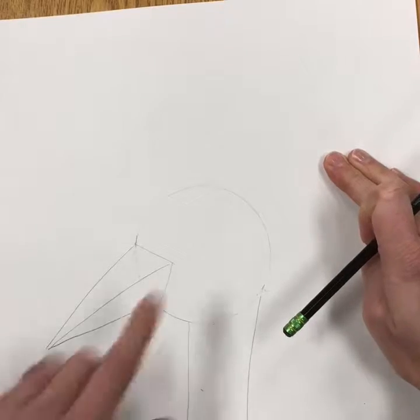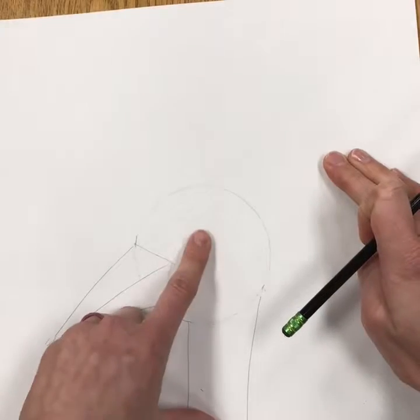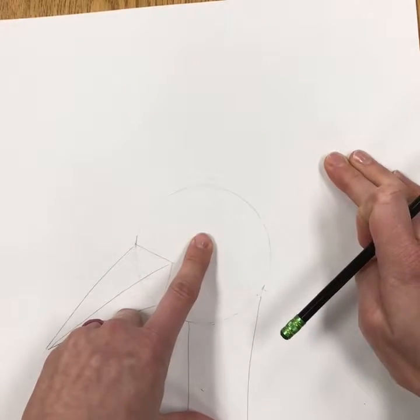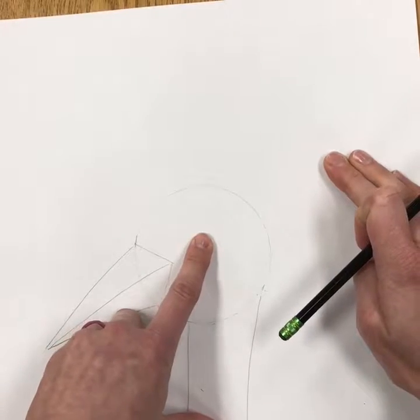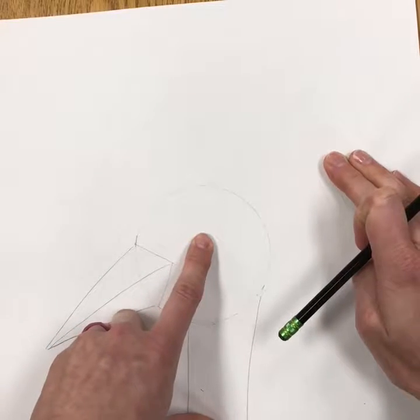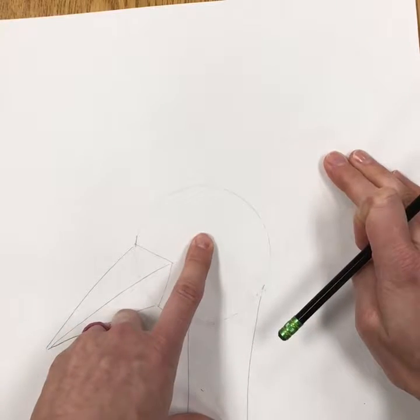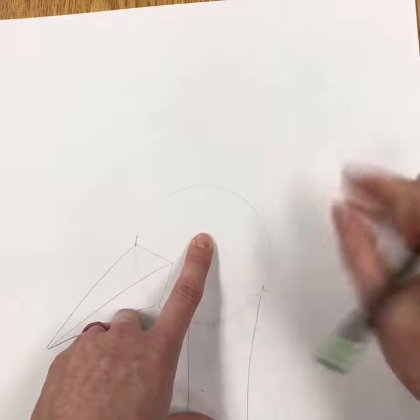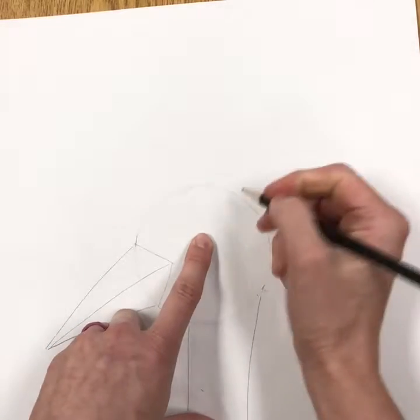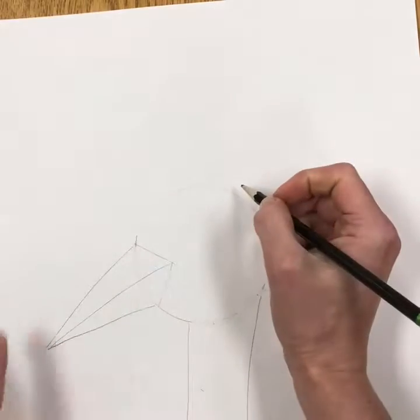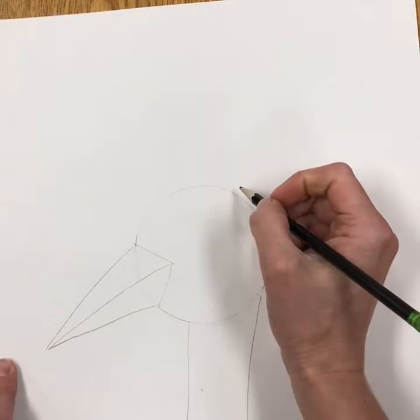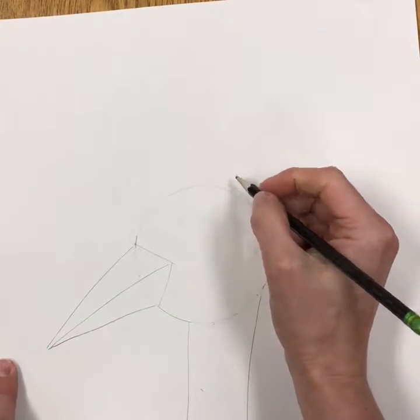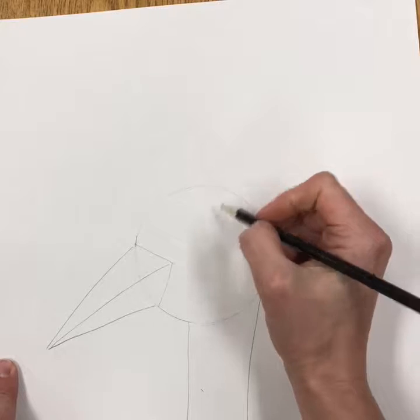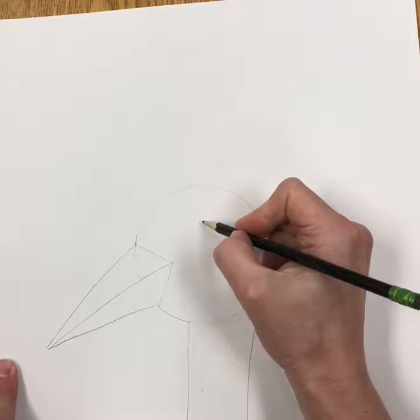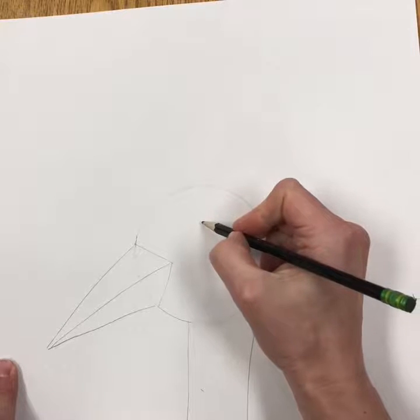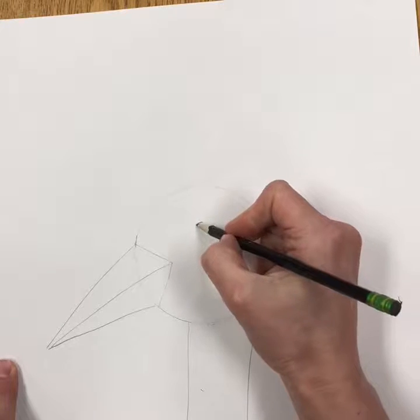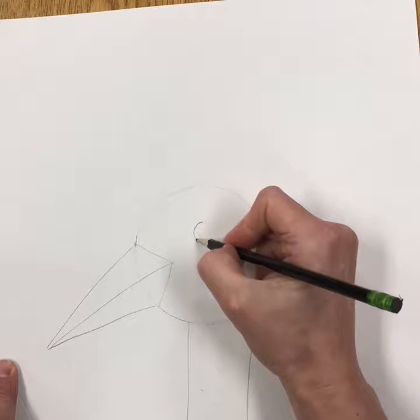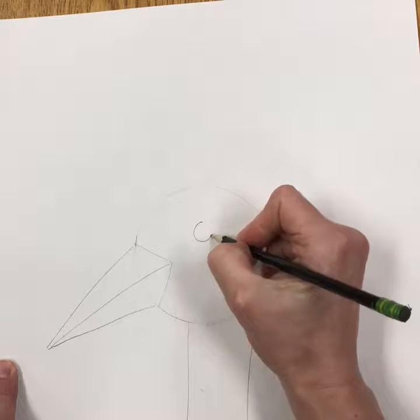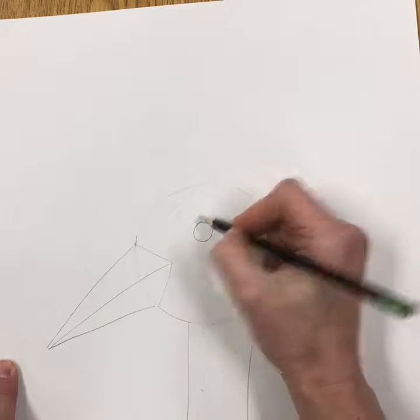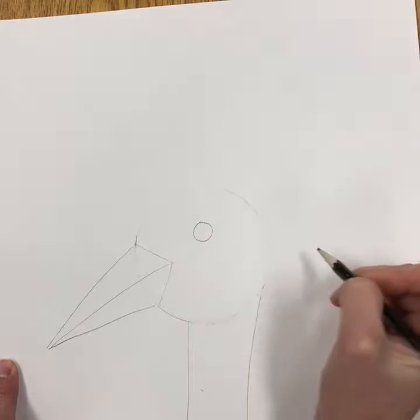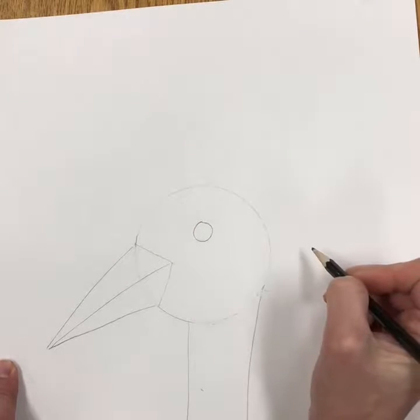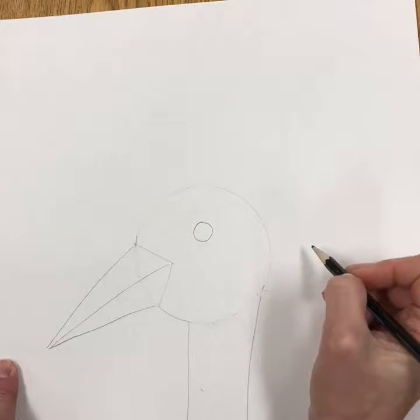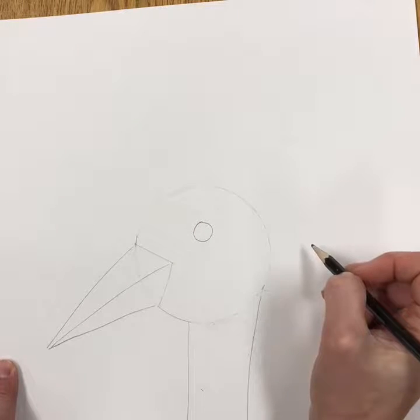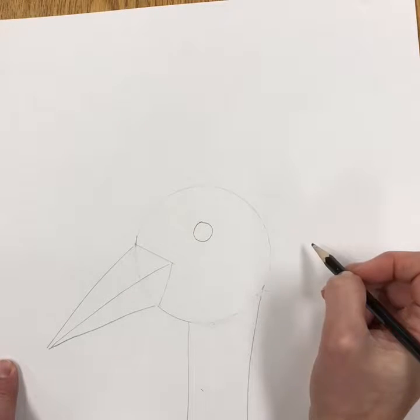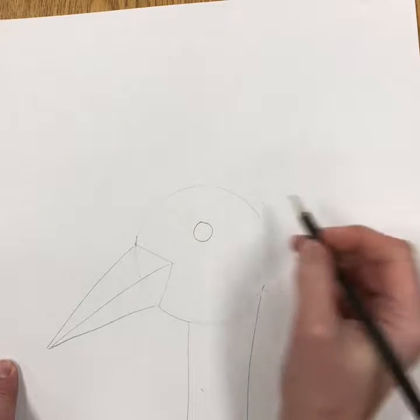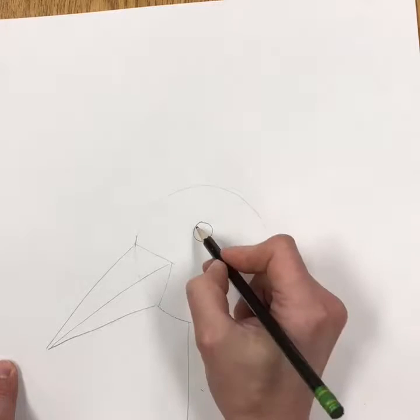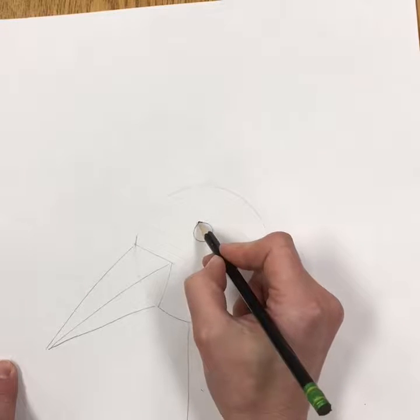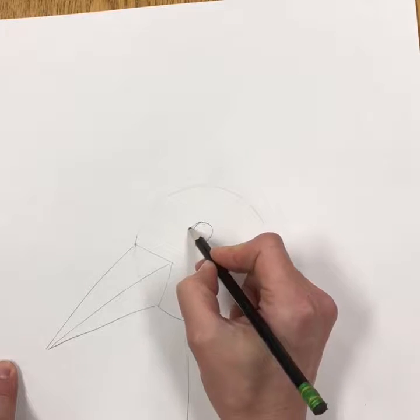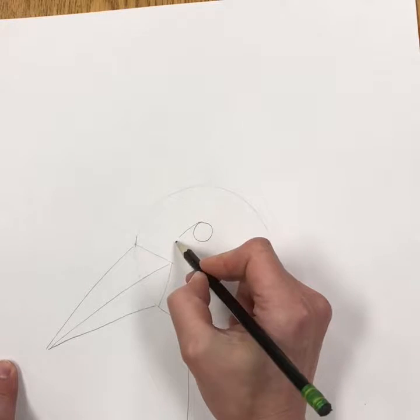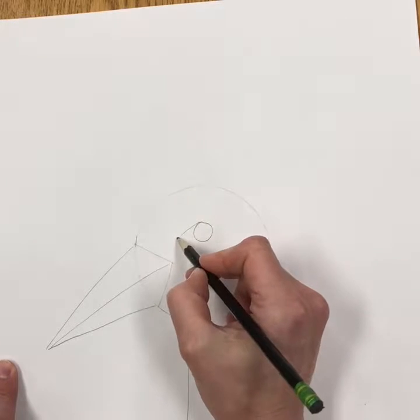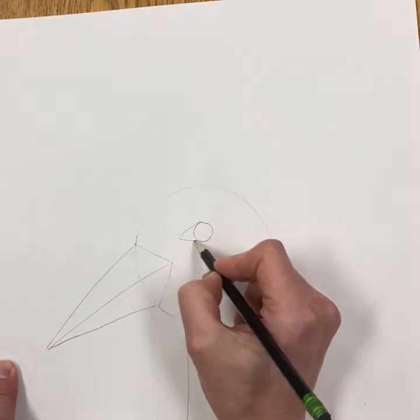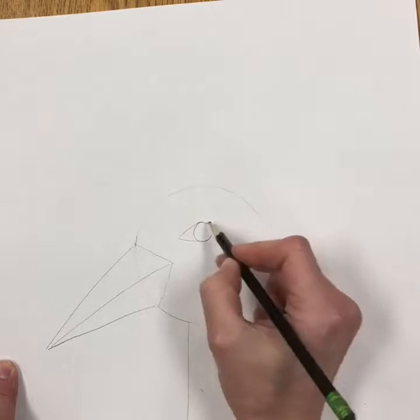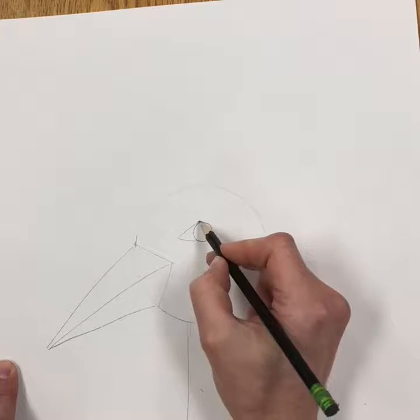Then add an eye about here. Start by making a circle, and then put two letter V's on either side of it to make that peacock eye look.